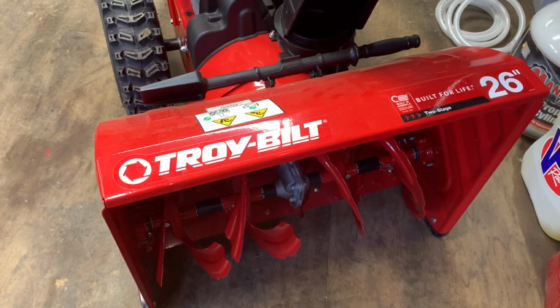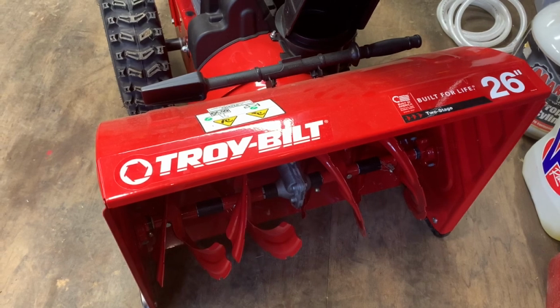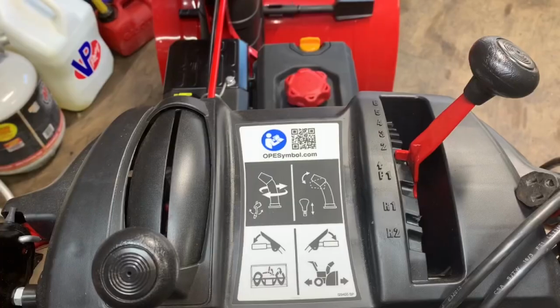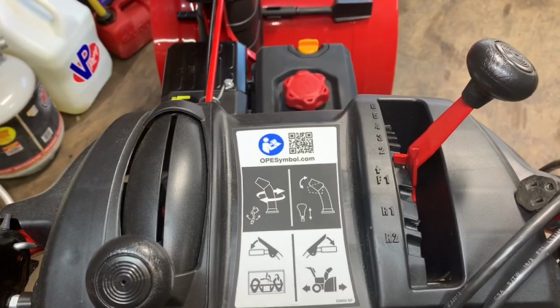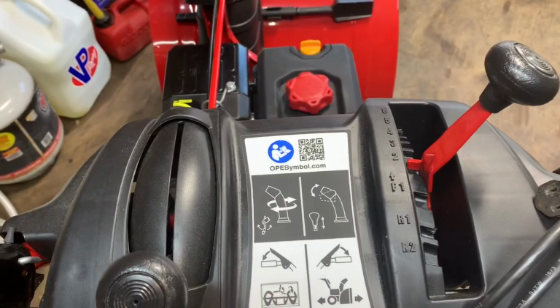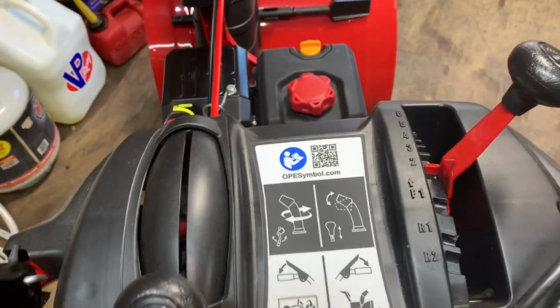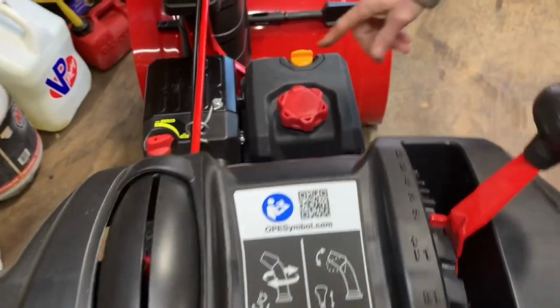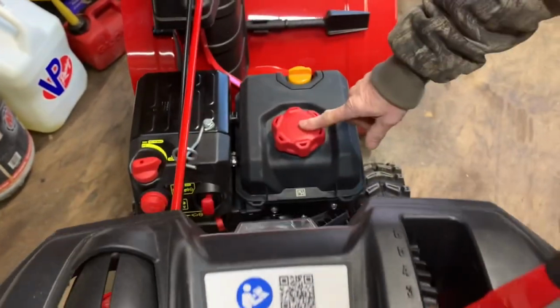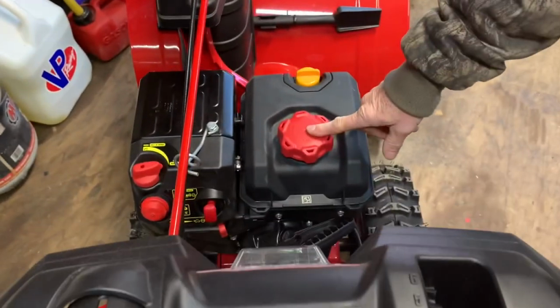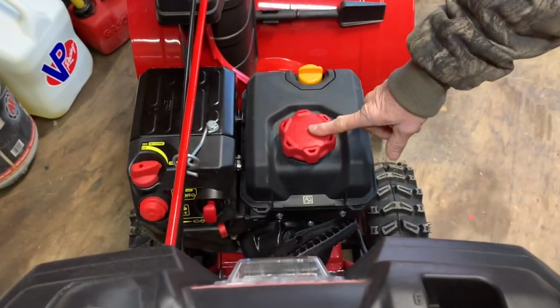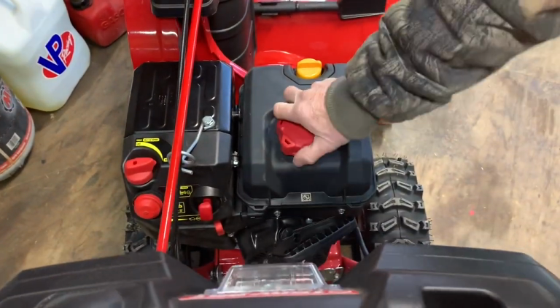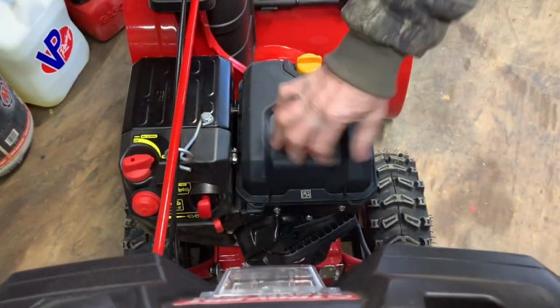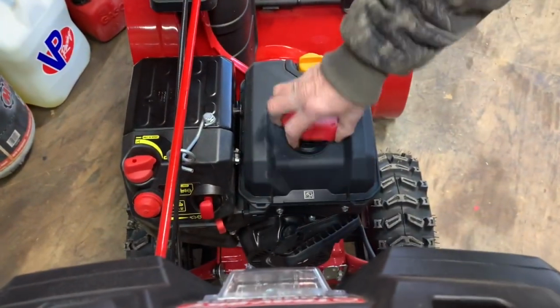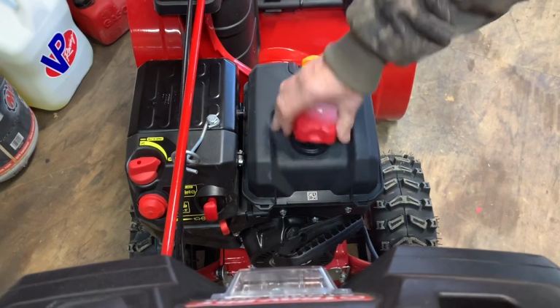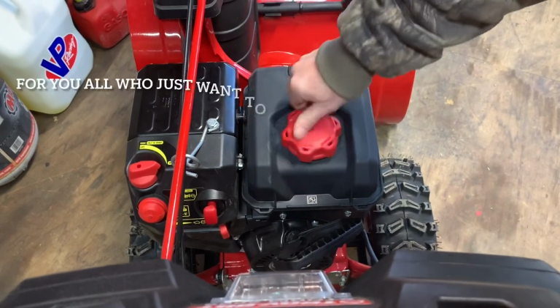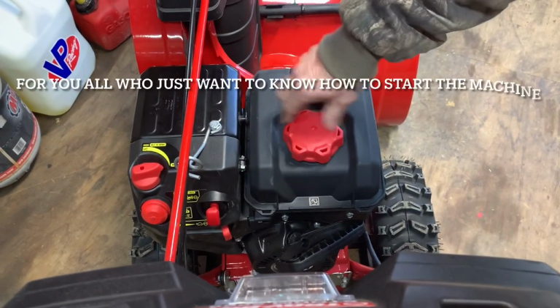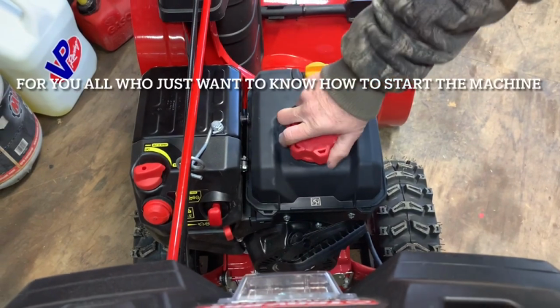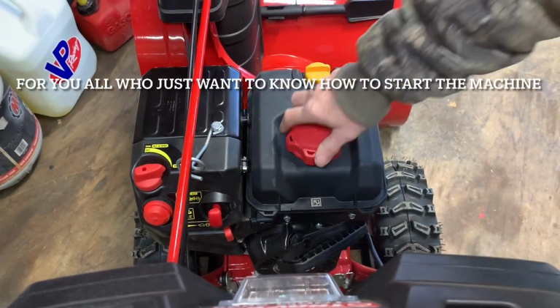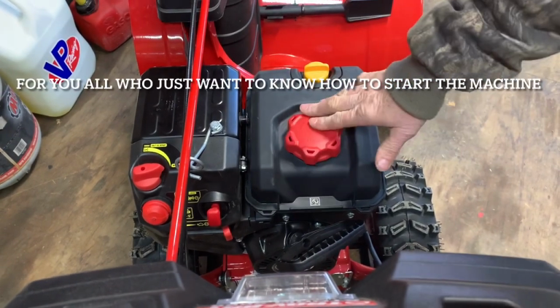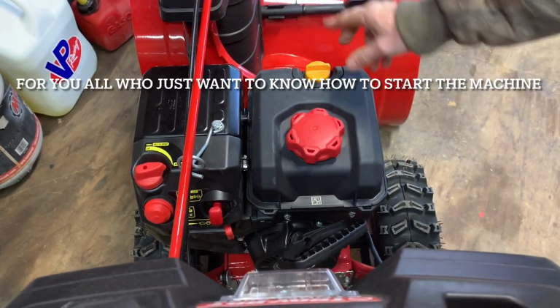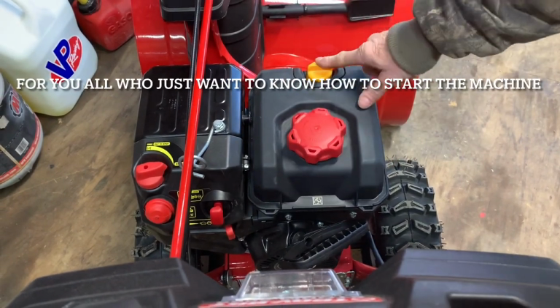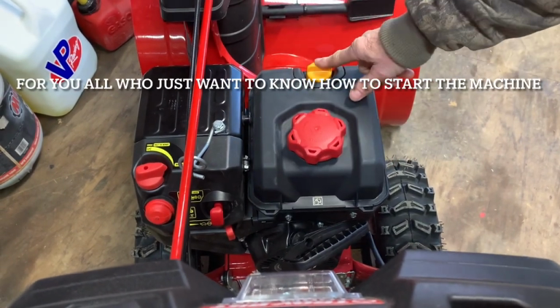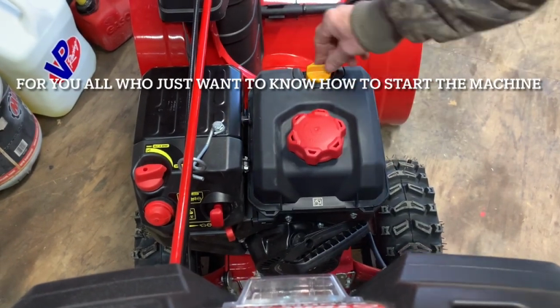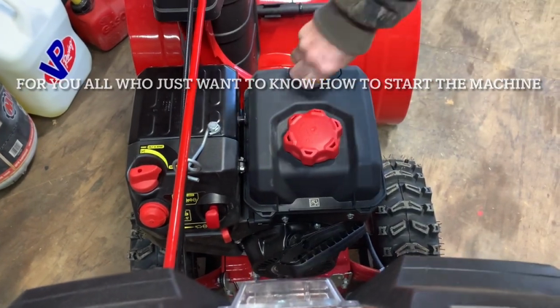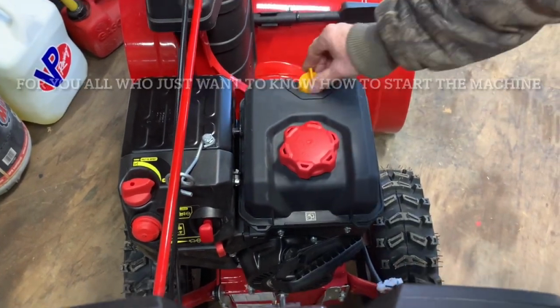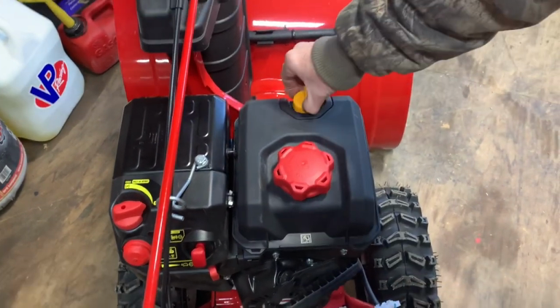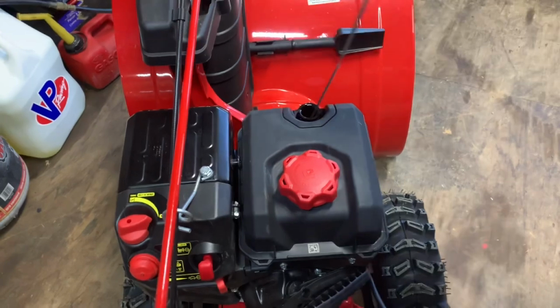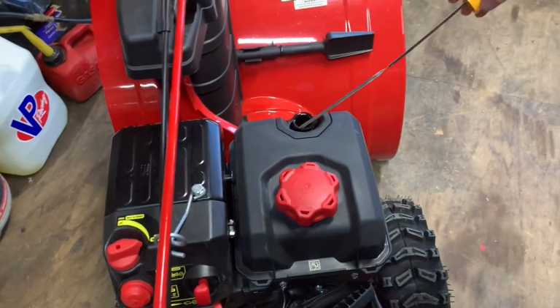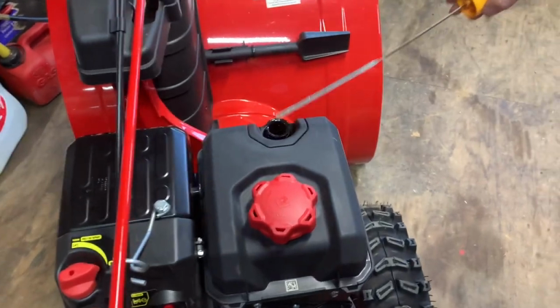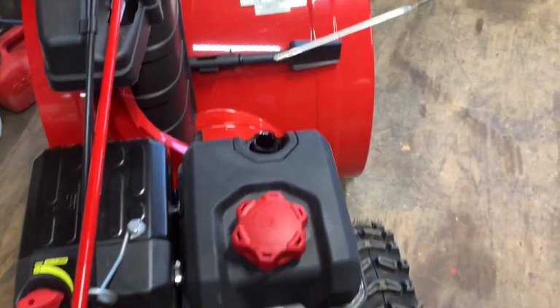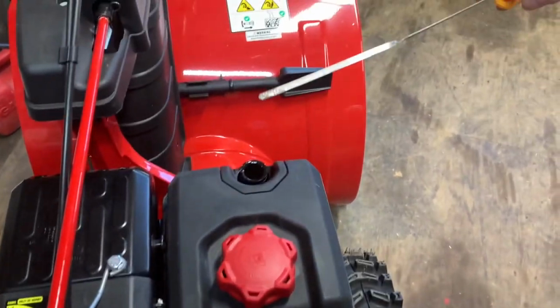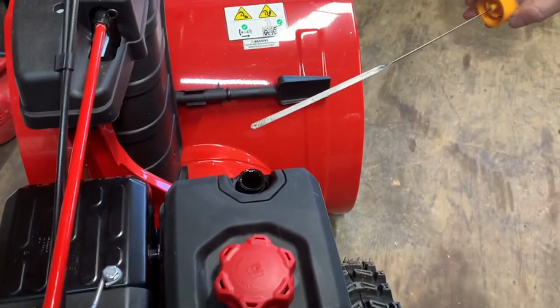The first thing I want to show you is how to start. Make sure you have a full tank of fuel — always keep it topped off. Also check your oil: cap off, make sure it's between the two dots, which this one is.